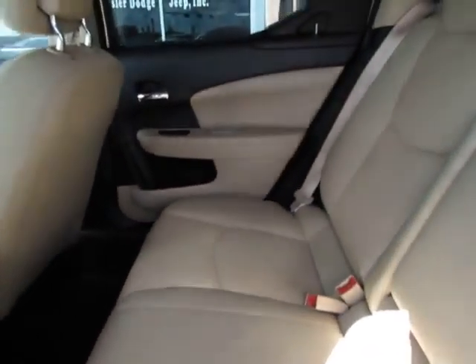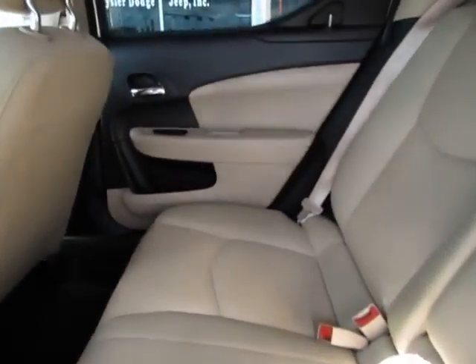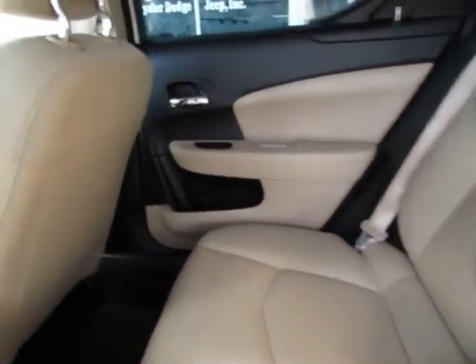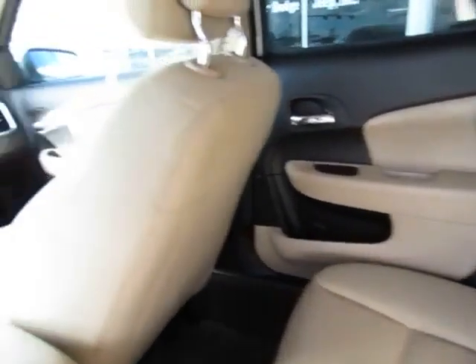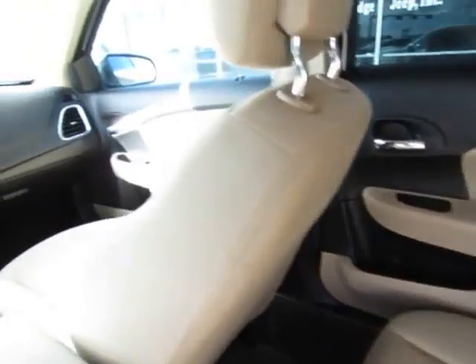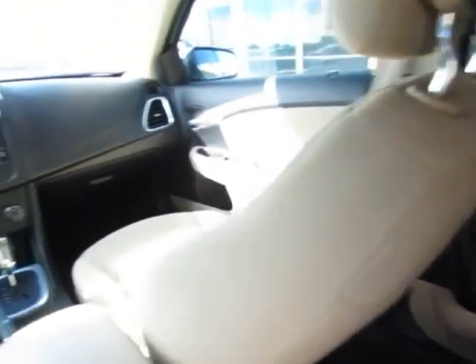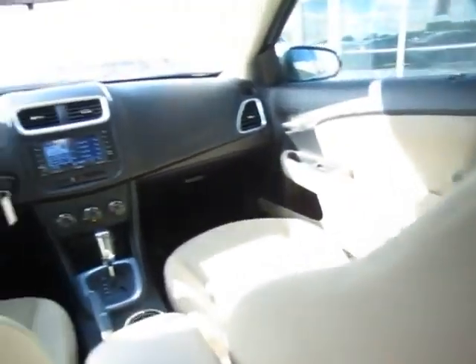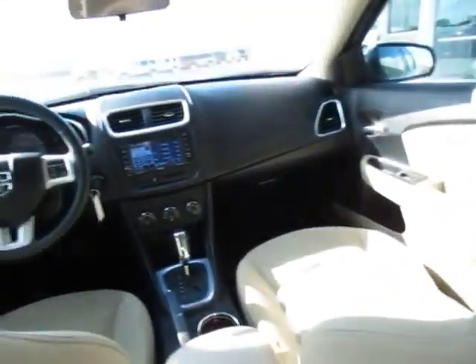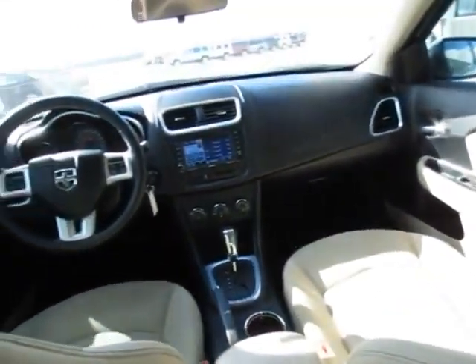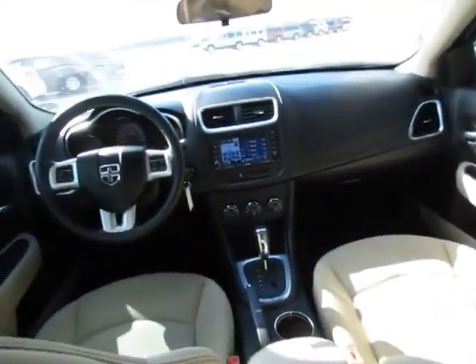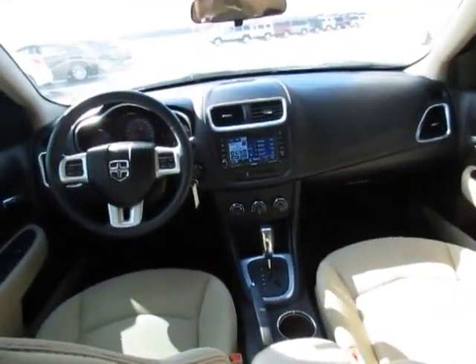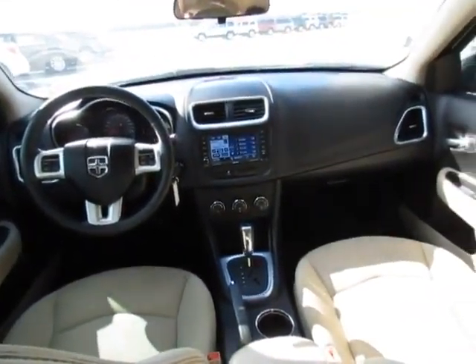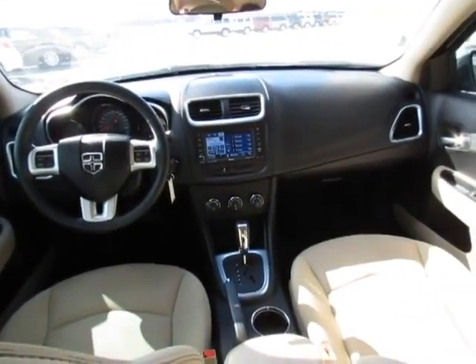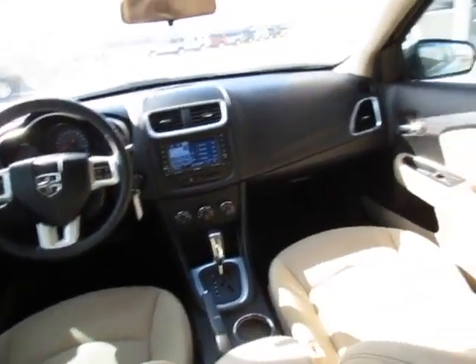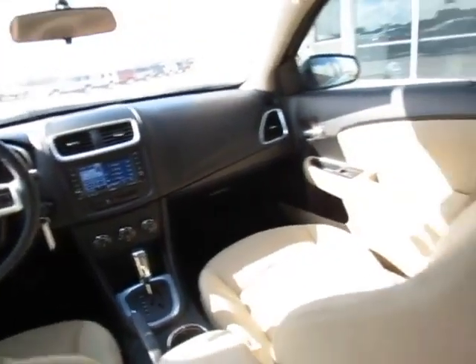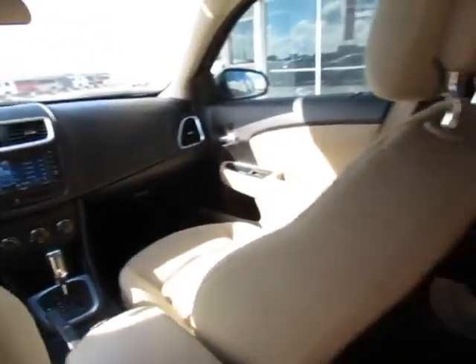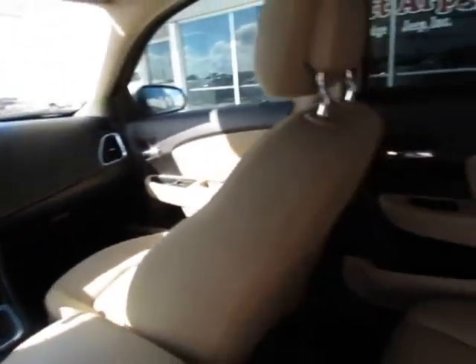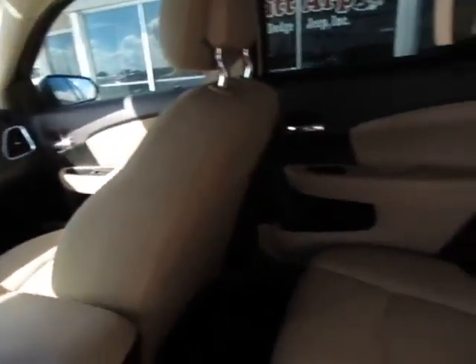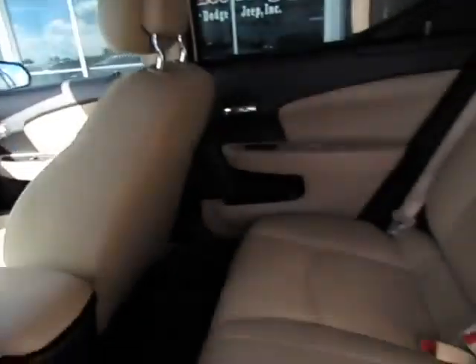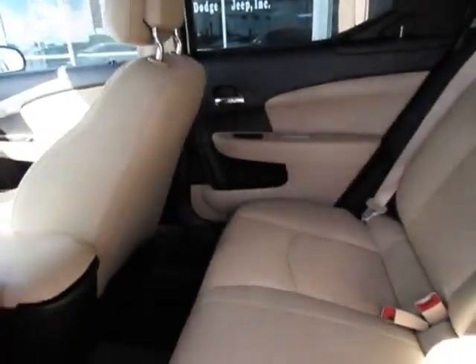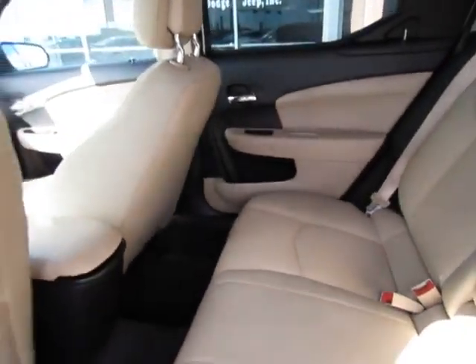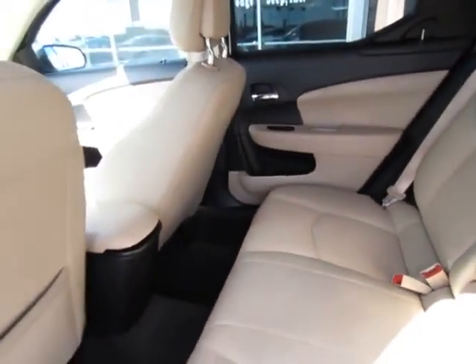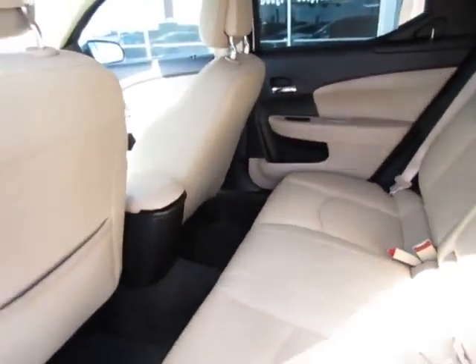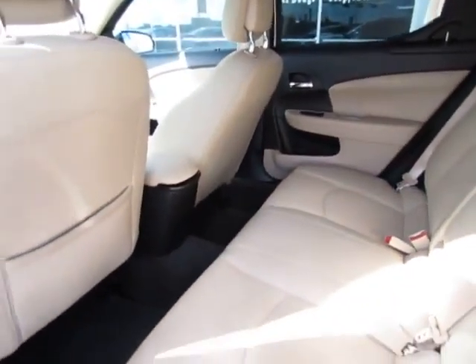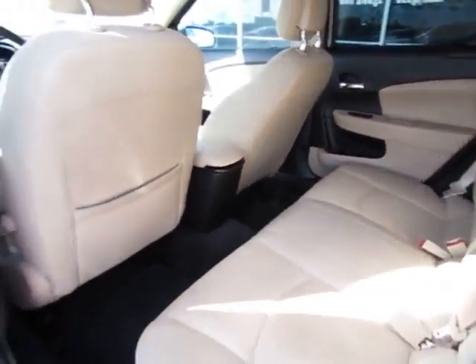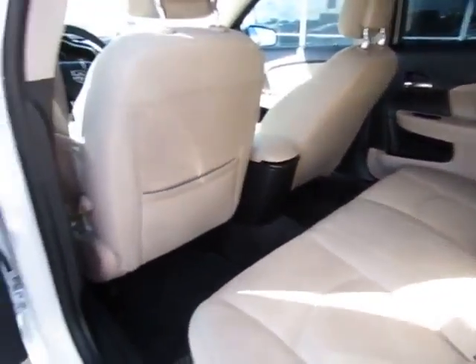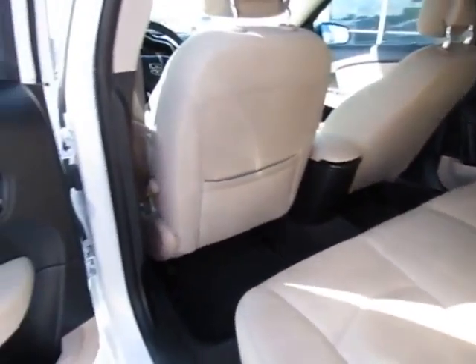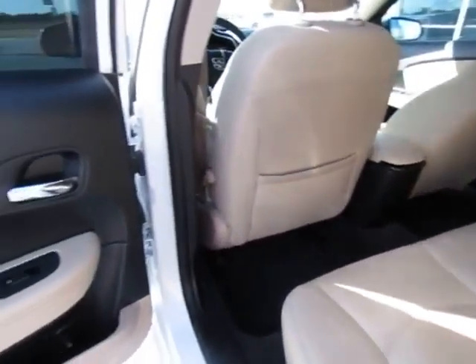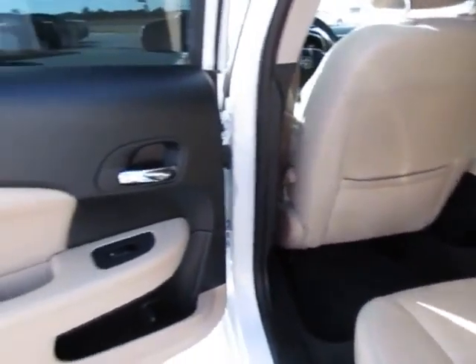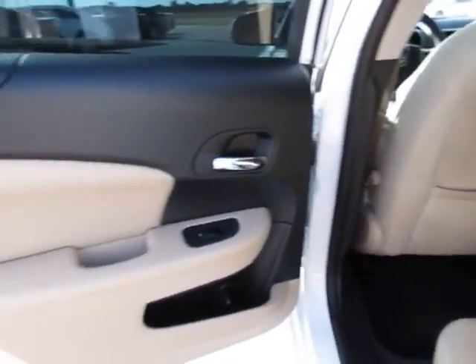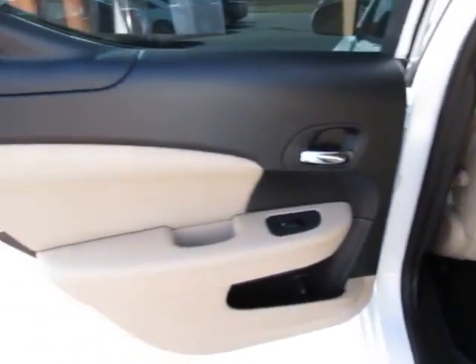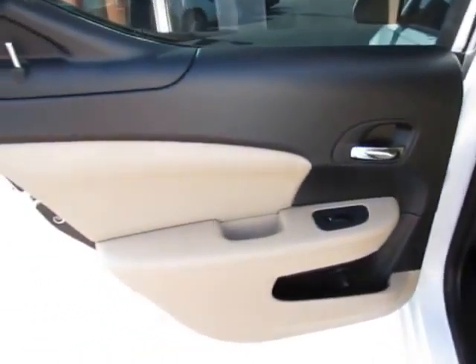Keyless entry, rear defrost, FWD, climate control, AM FM stereo radio, trip computer, power door locks, child safety locks, power windows.